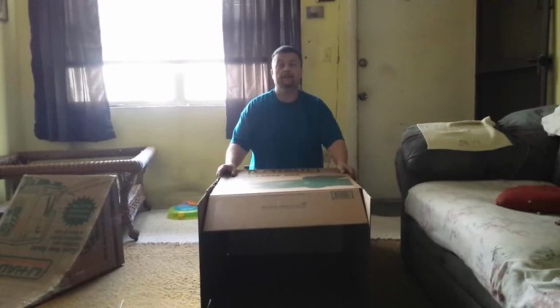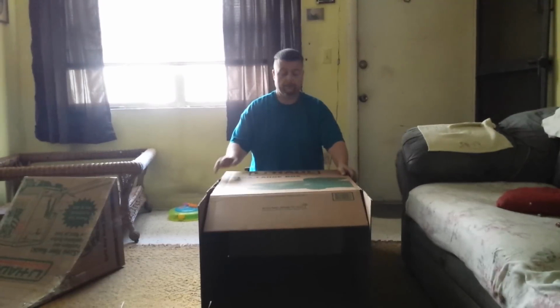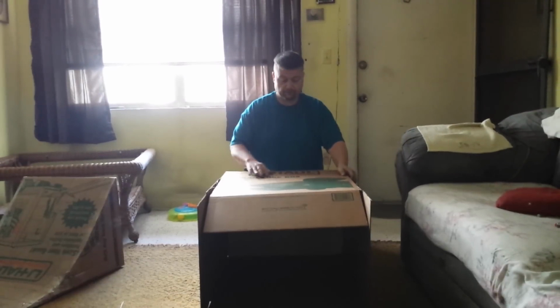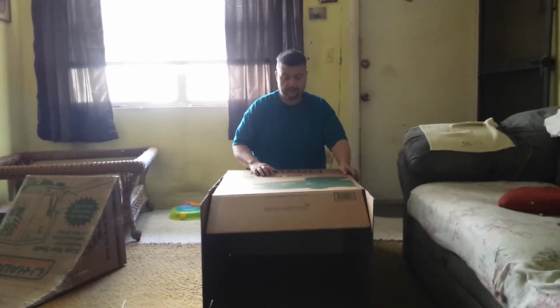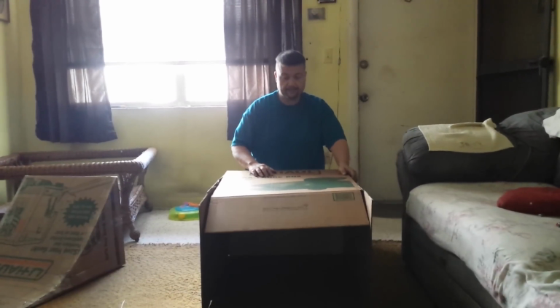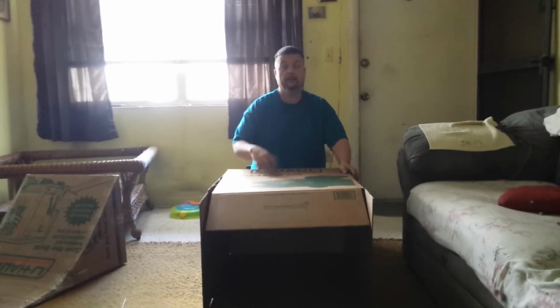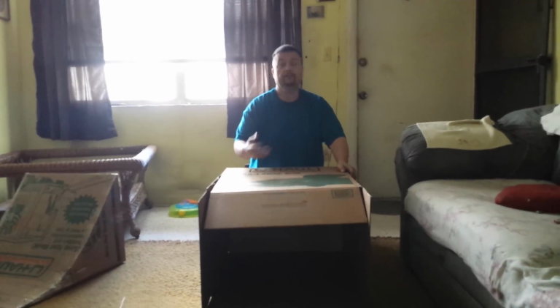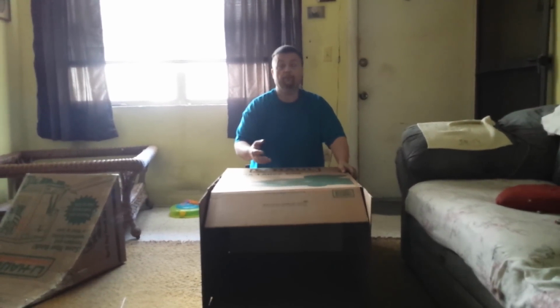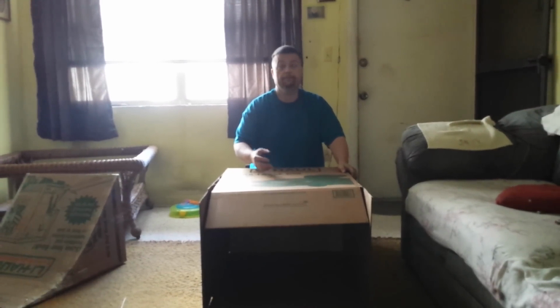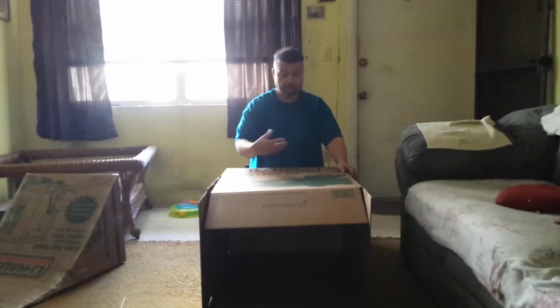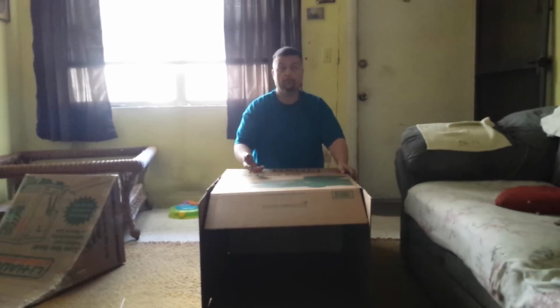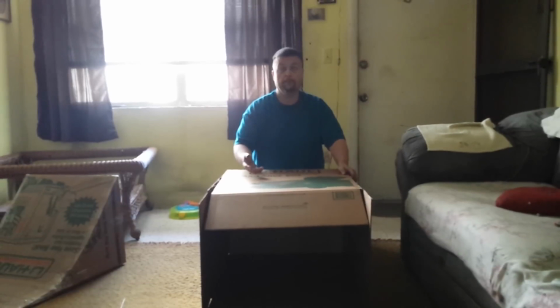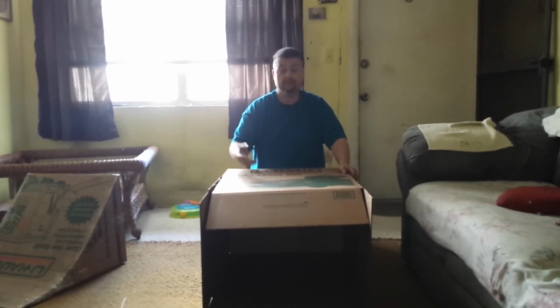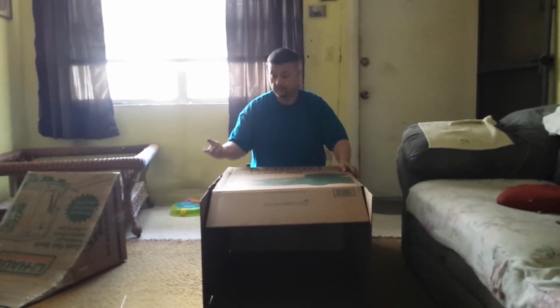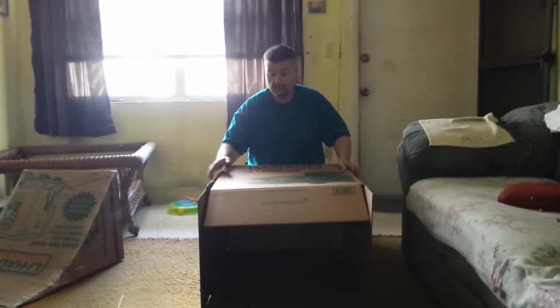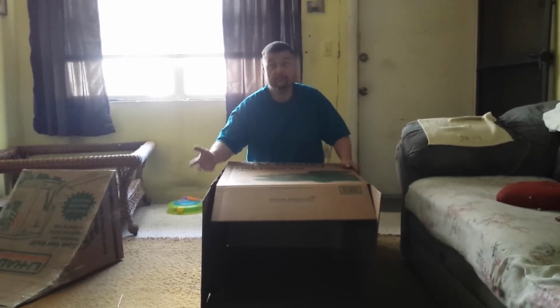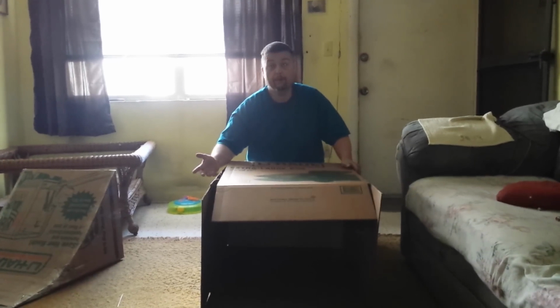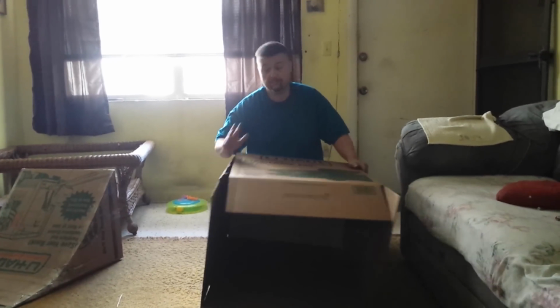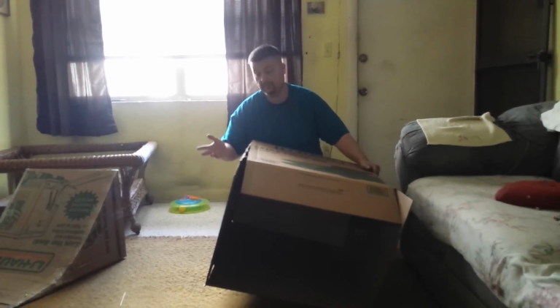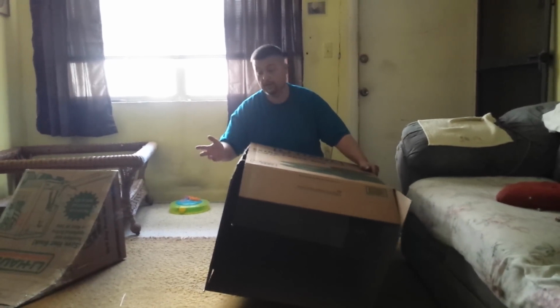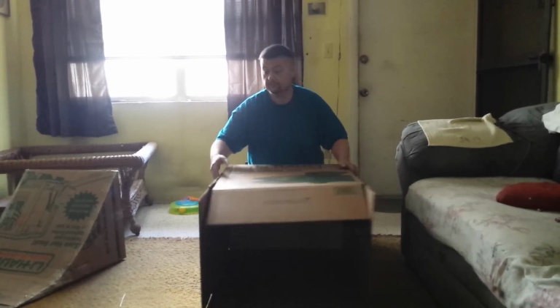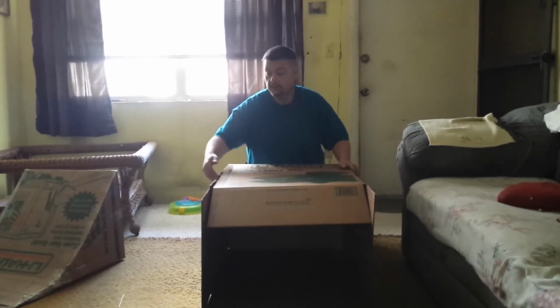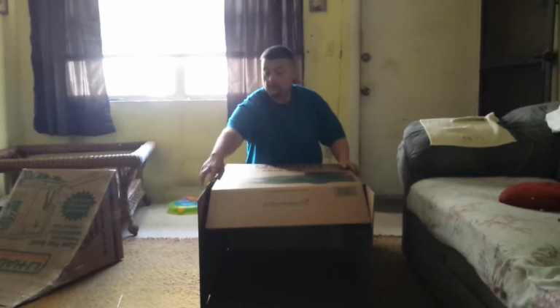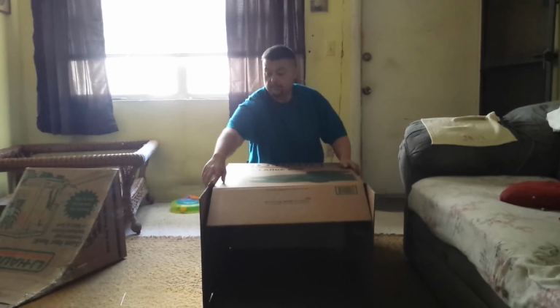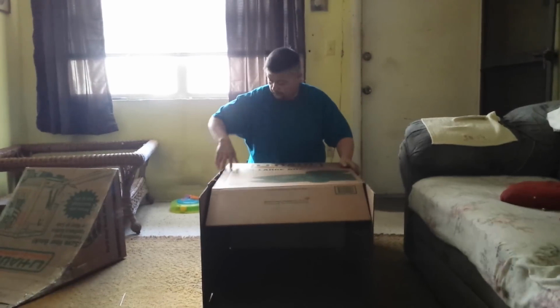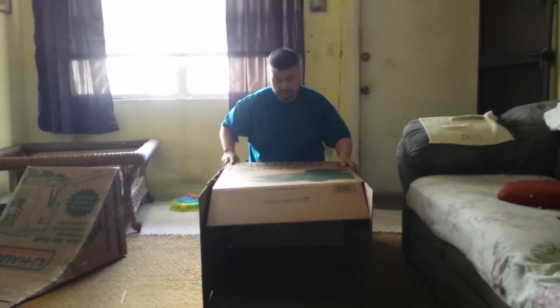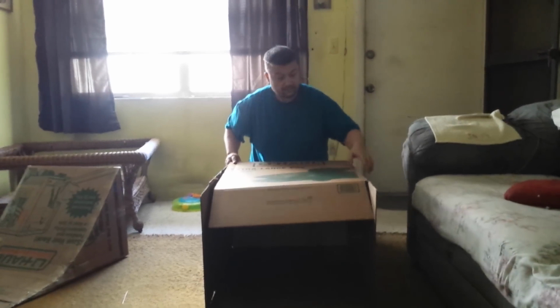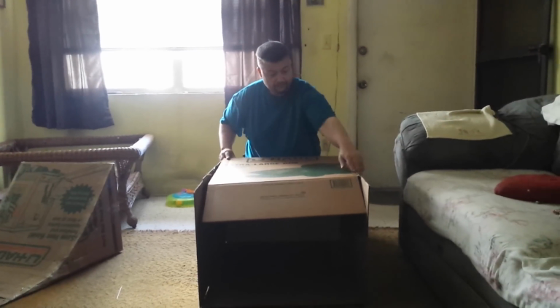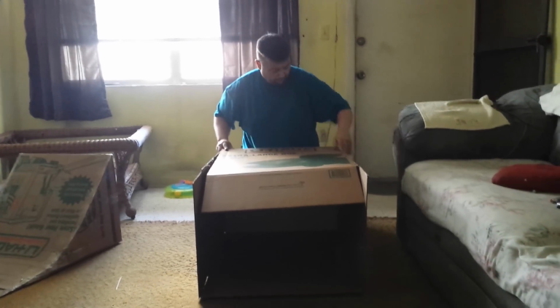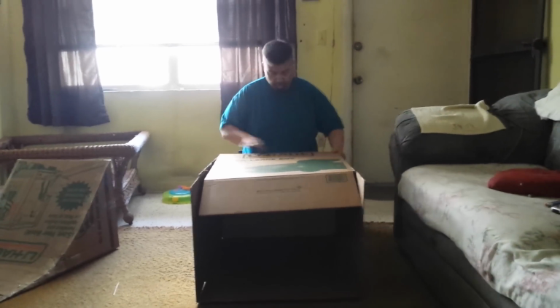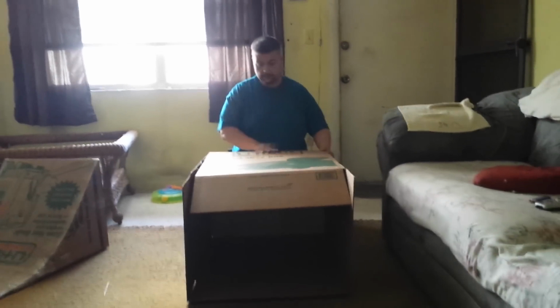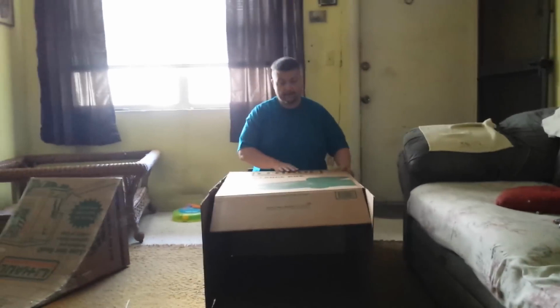I'm here to show you how to make a cheap ramp from a cardboard box. Get yourself a box, any size box. Go ahead and cut it along the sides. Don't cut the back.